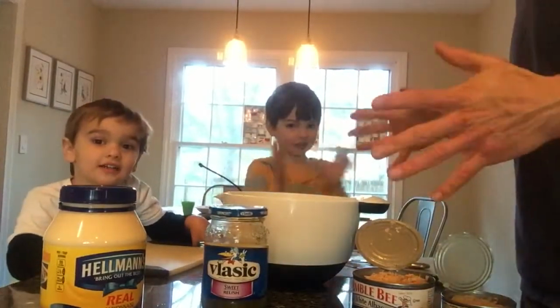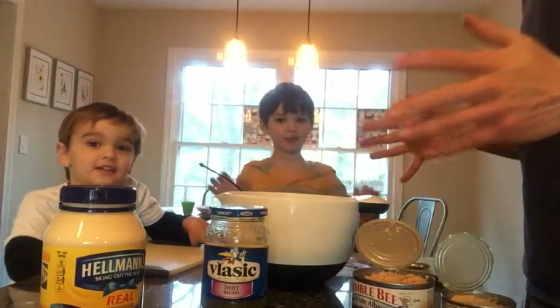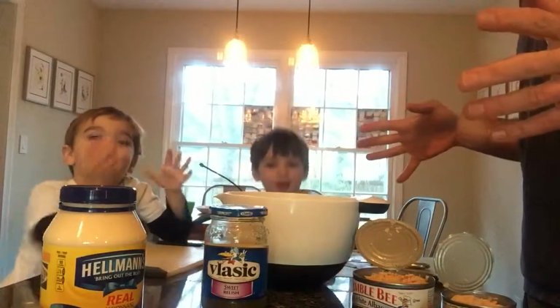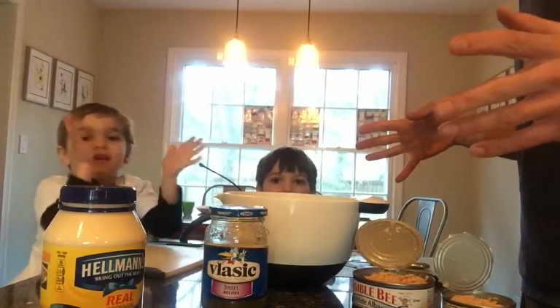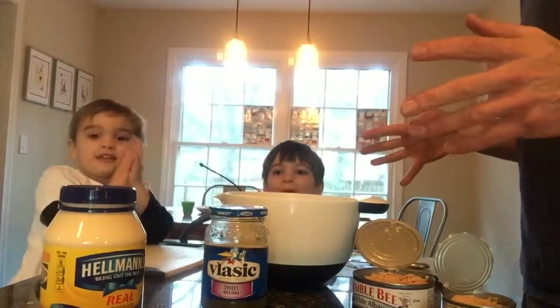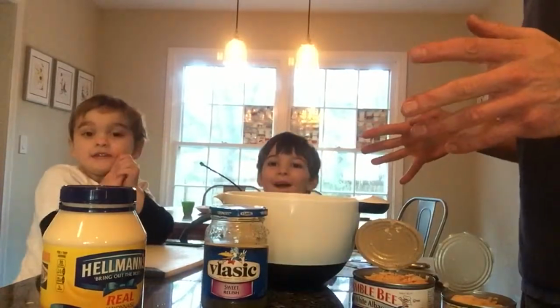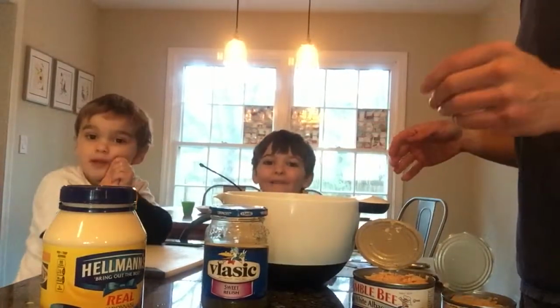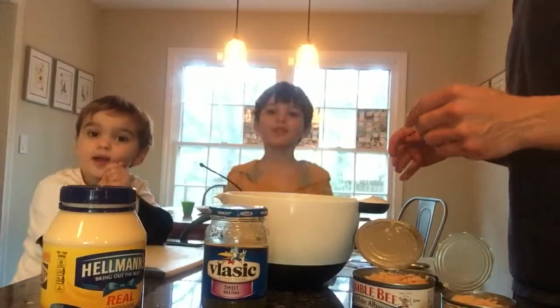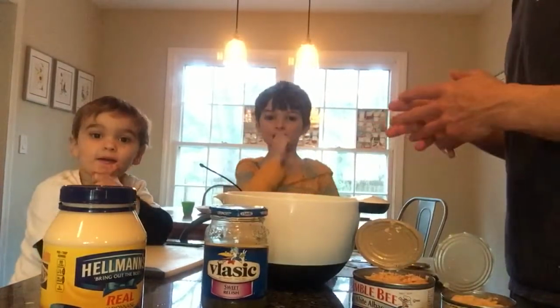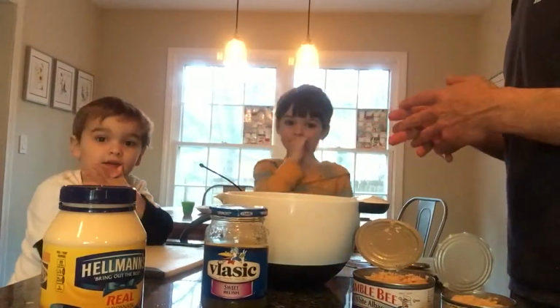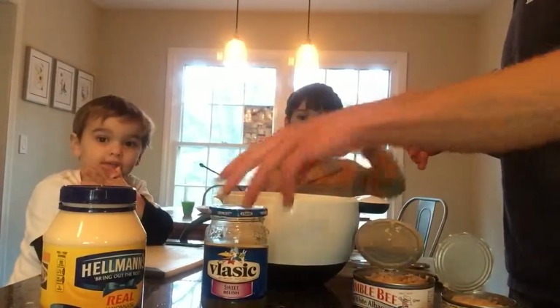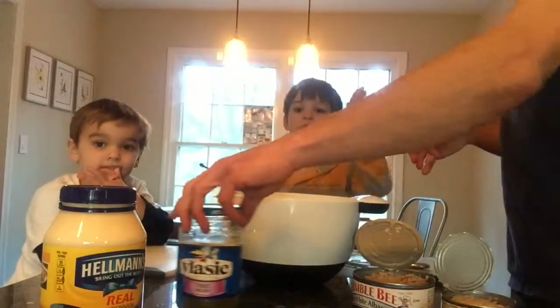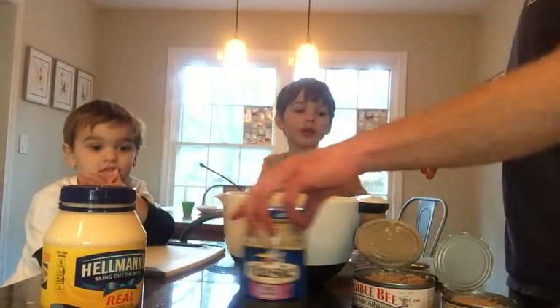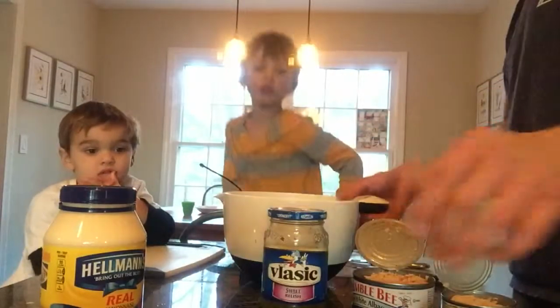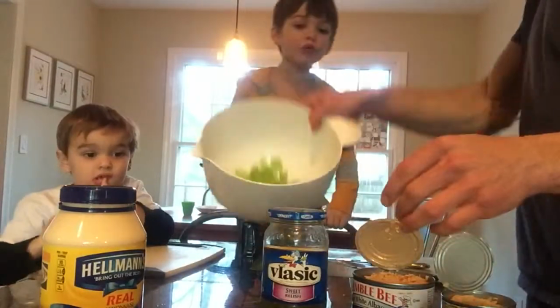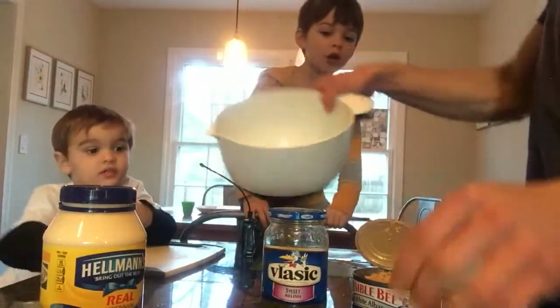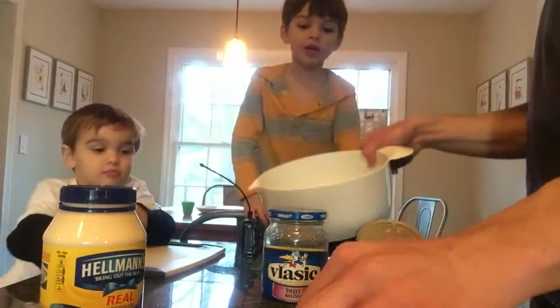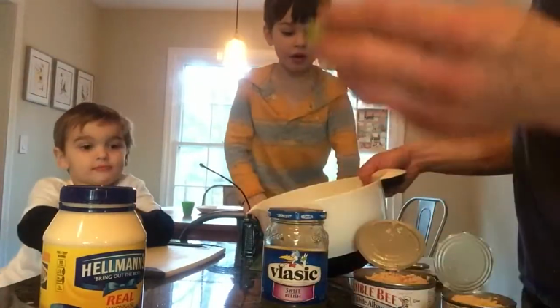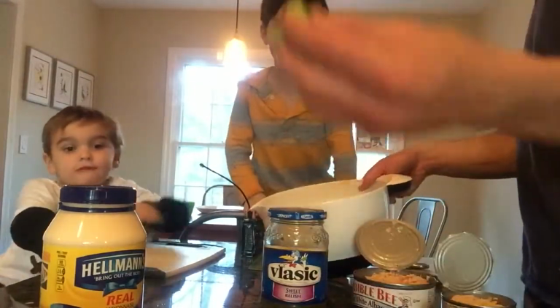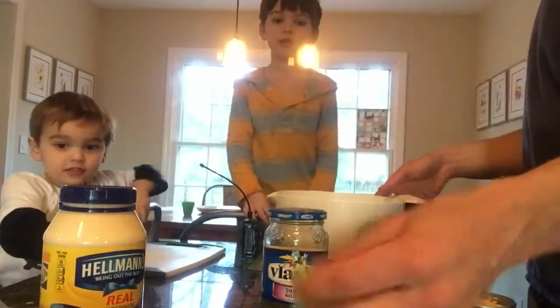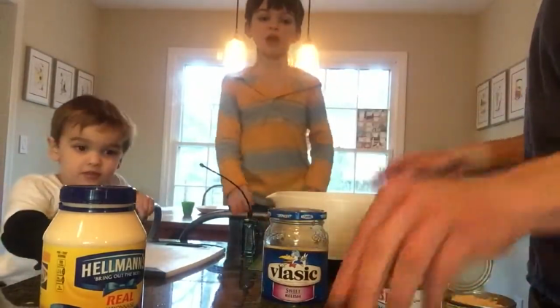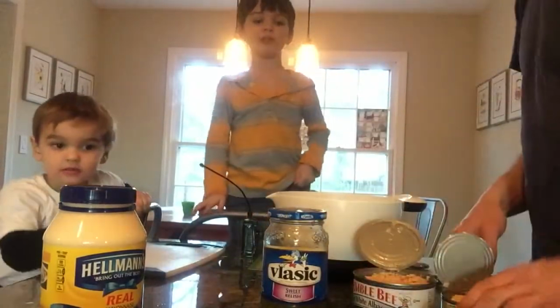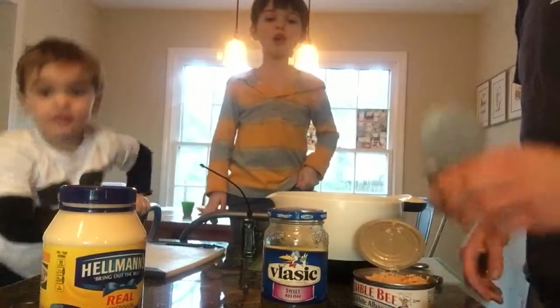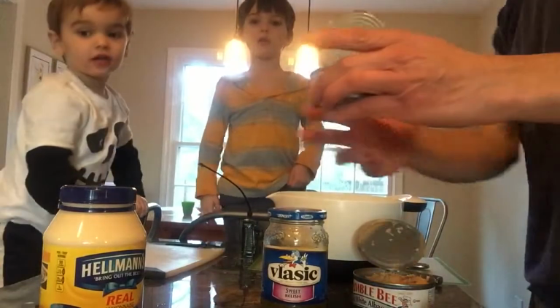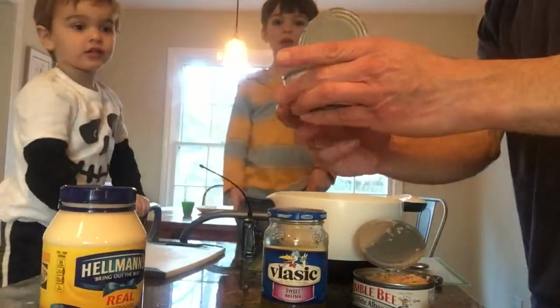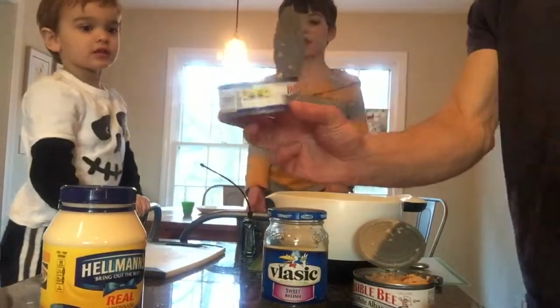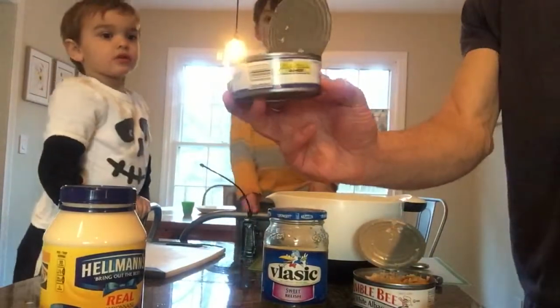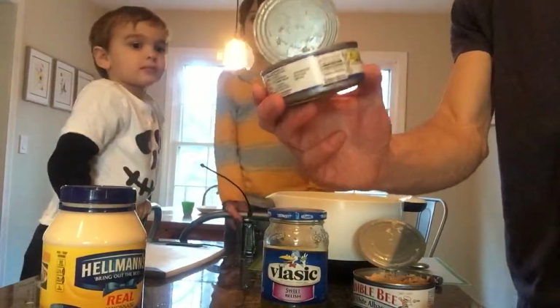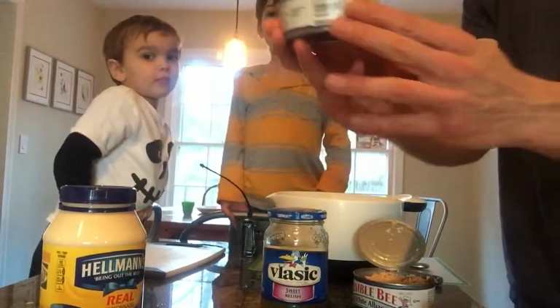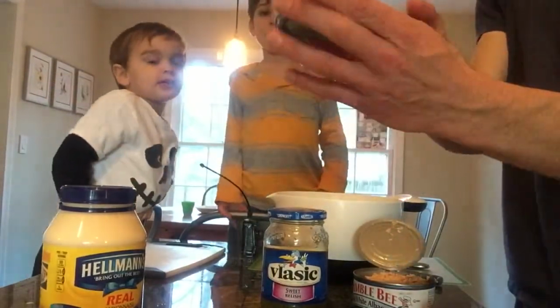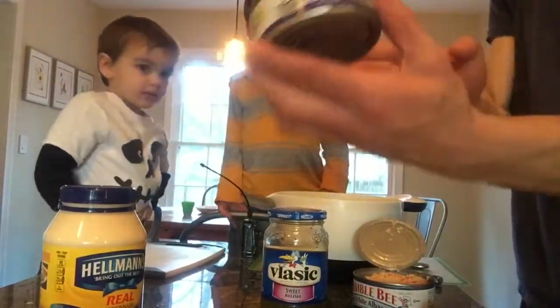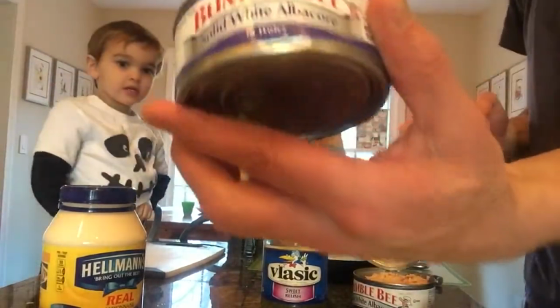So we got some ingredients here. Sam and Charlie are going to tell us what the ingredients are. We have celery, tuna. We bought Bumblebee but you can buy any kind you want. We prefer it in water.